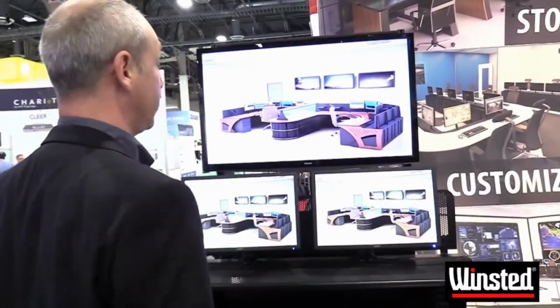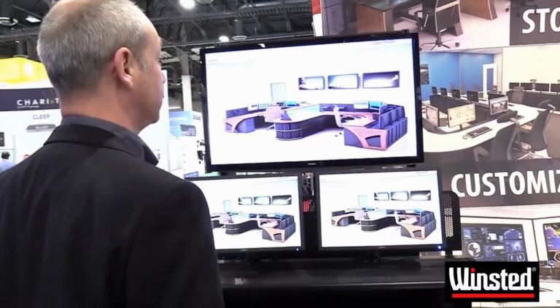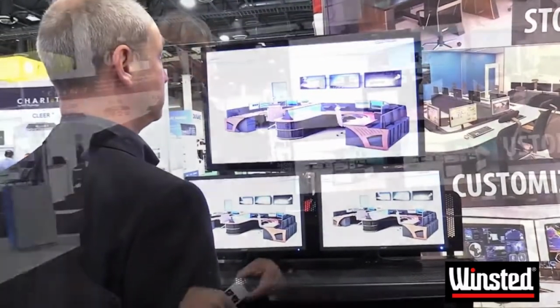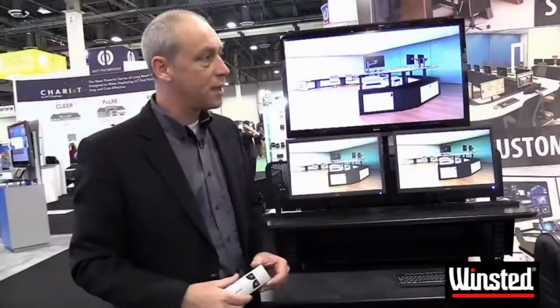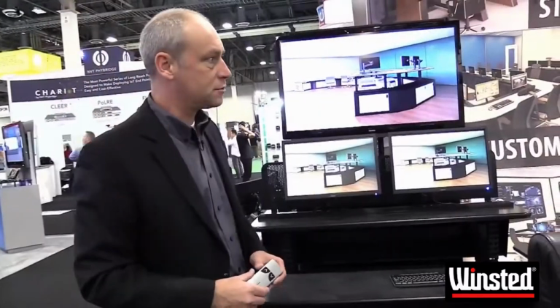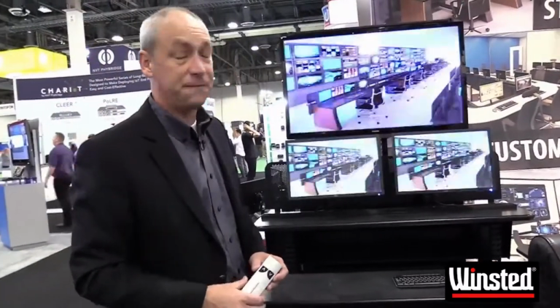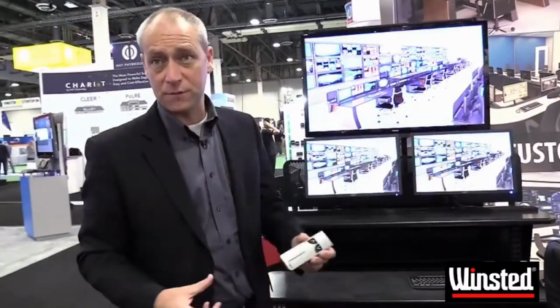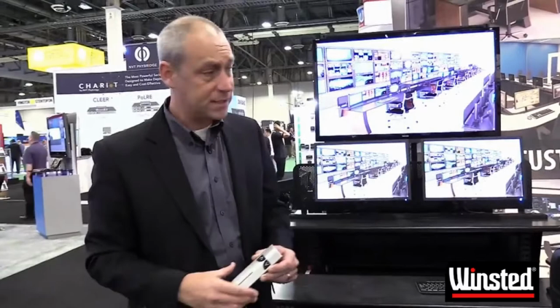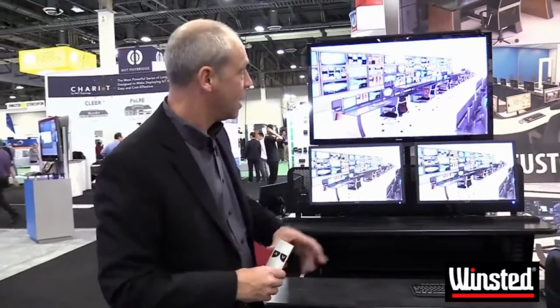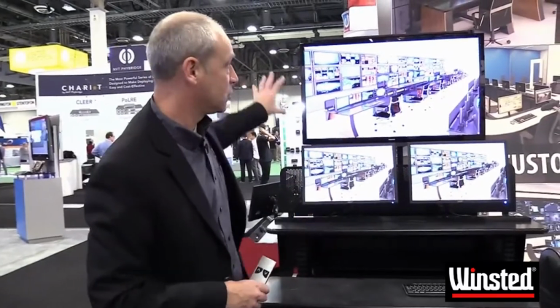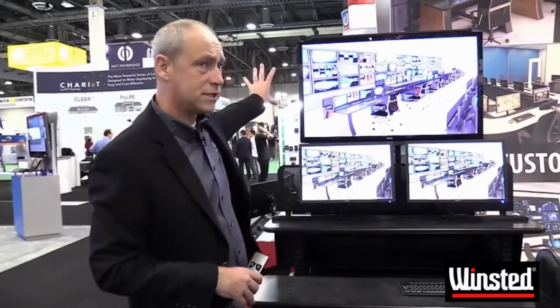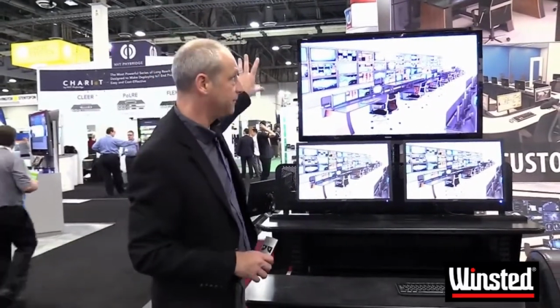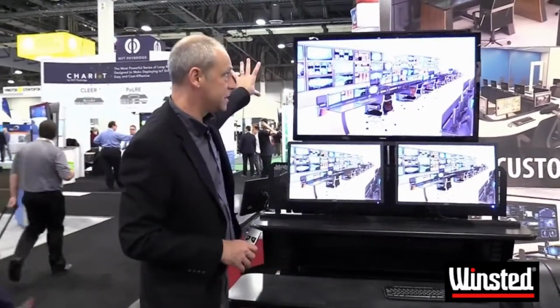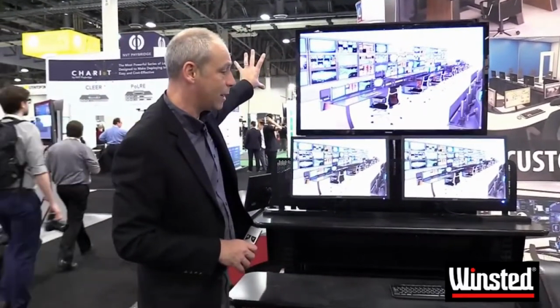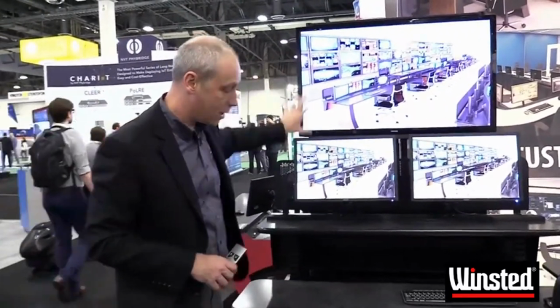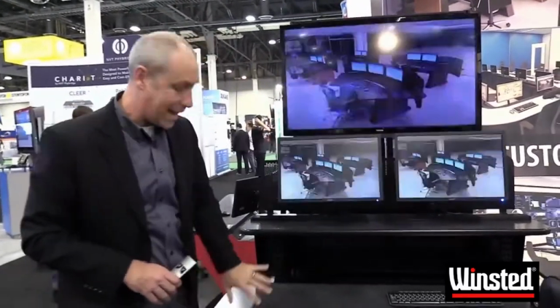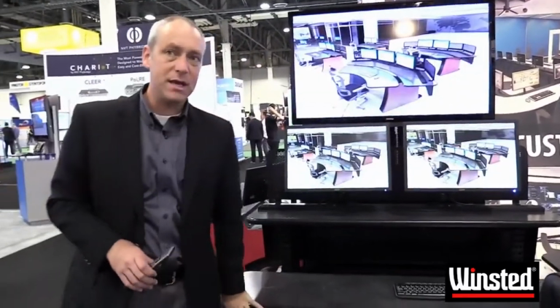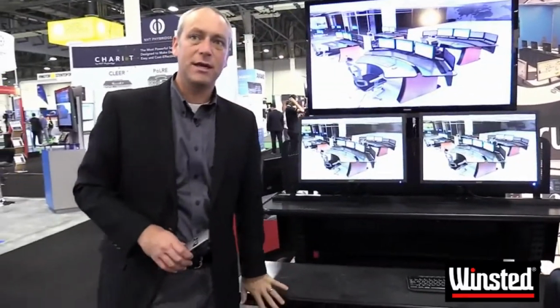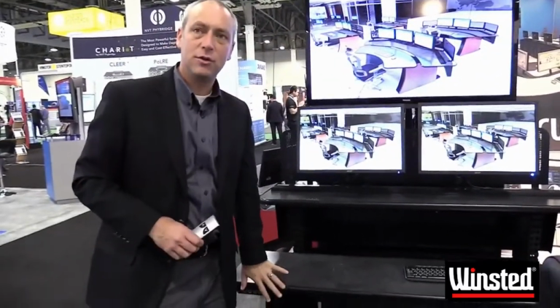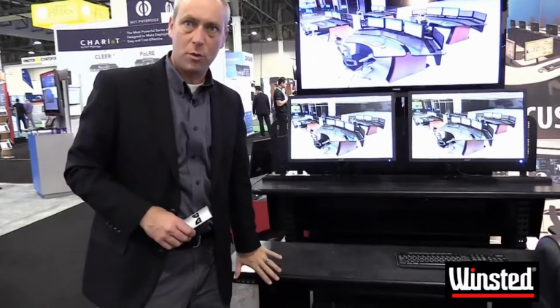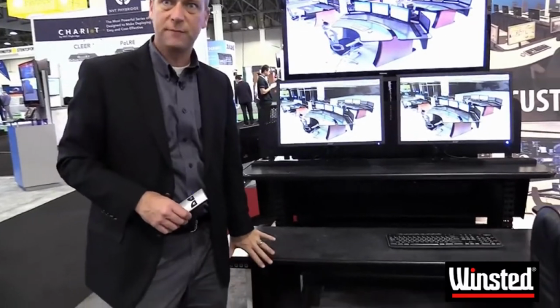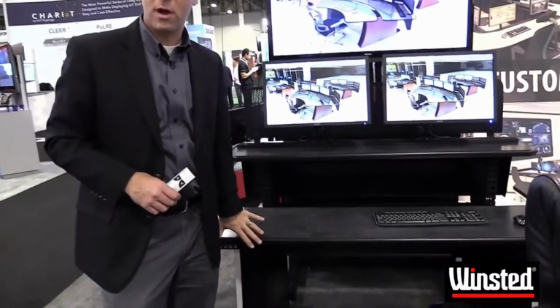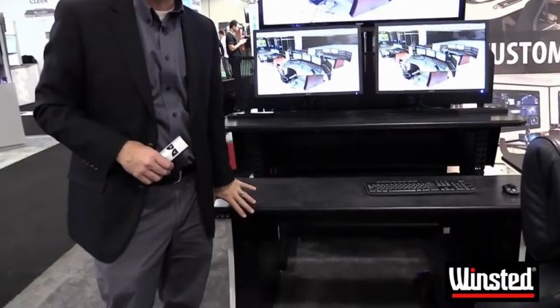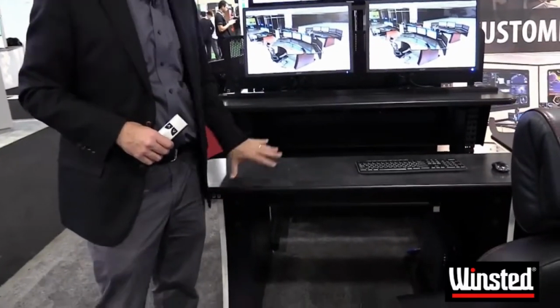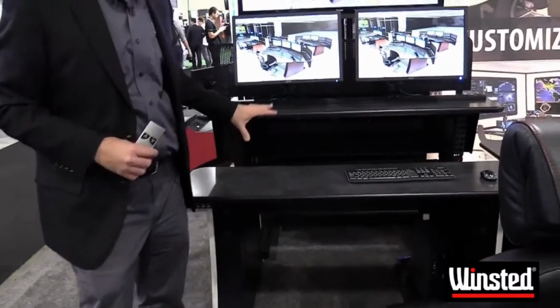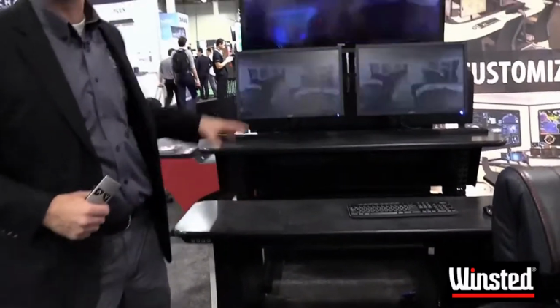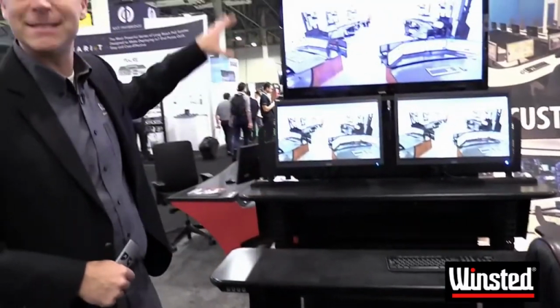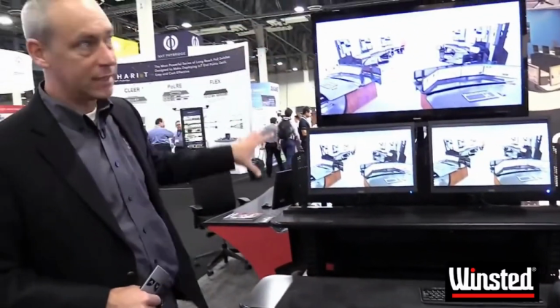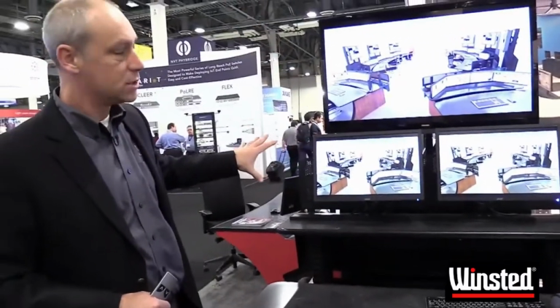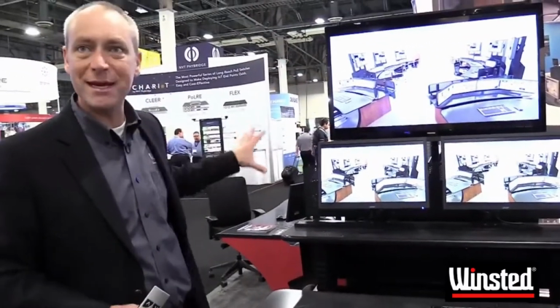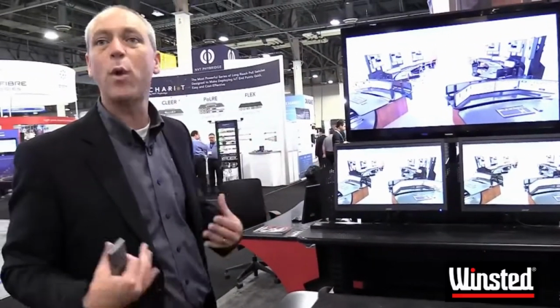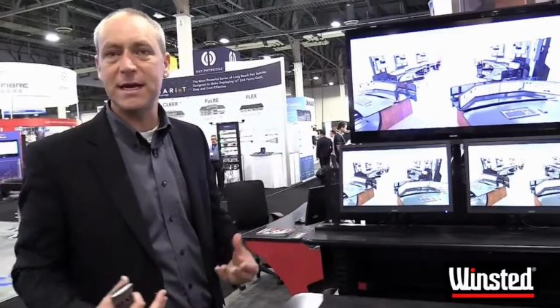One of the other interesting features is that the control system for the display wall can be integrated into the control system for the console, so each operator has the ability to manage that when they need it.